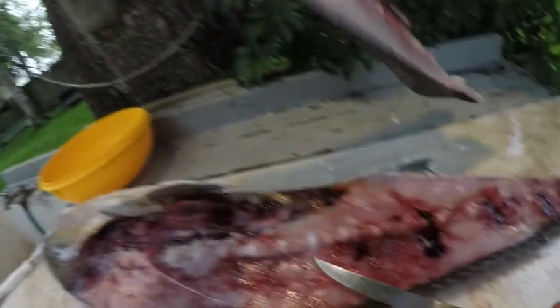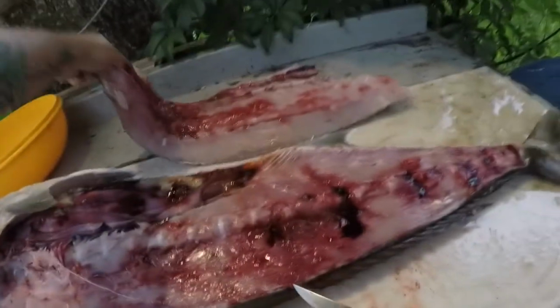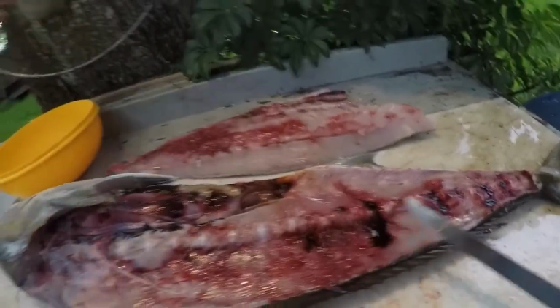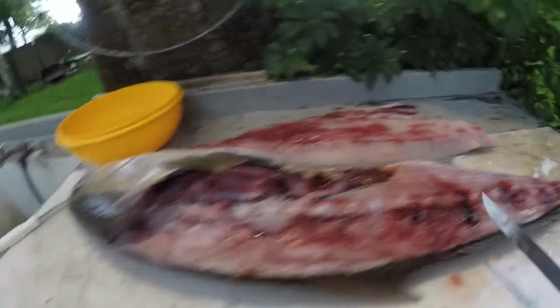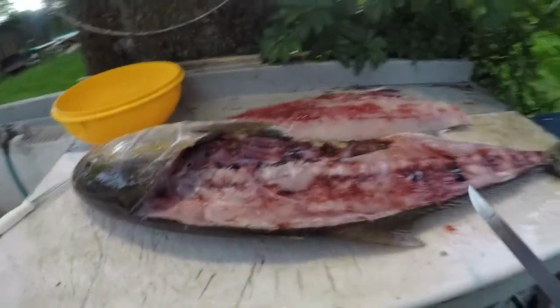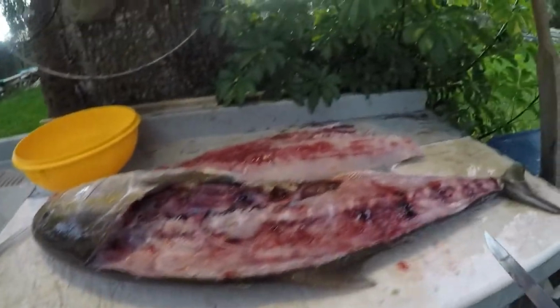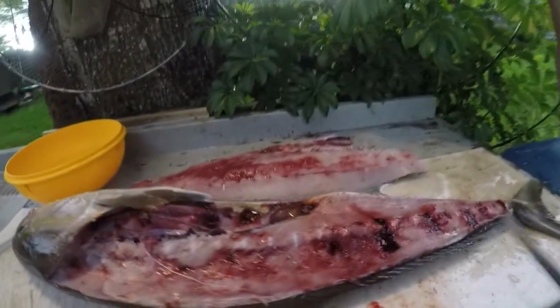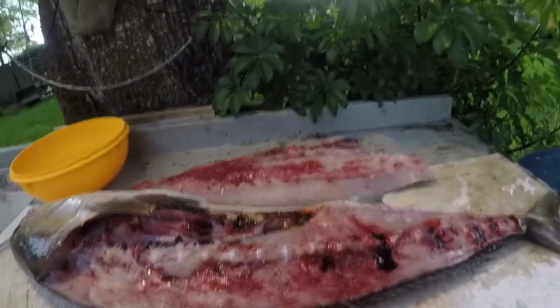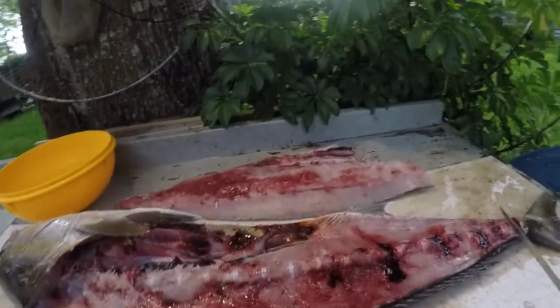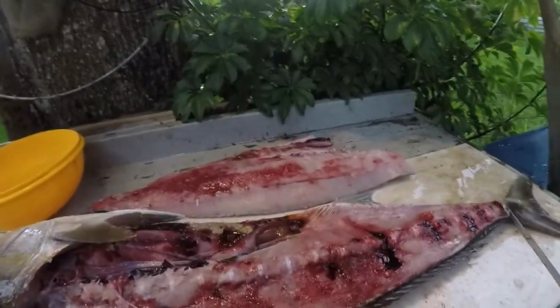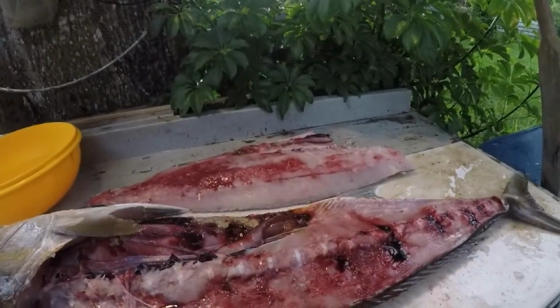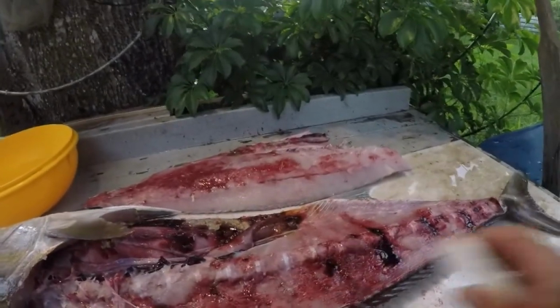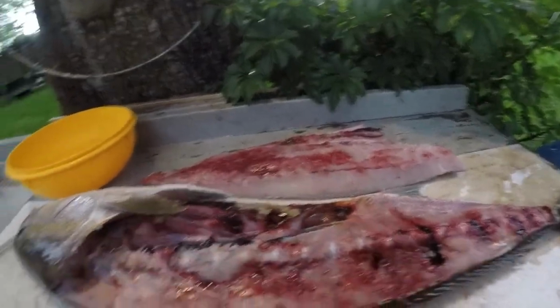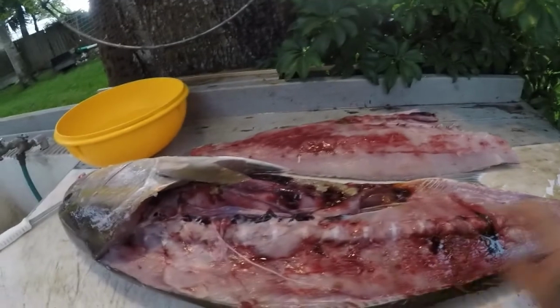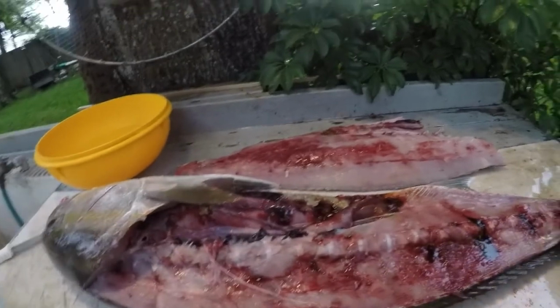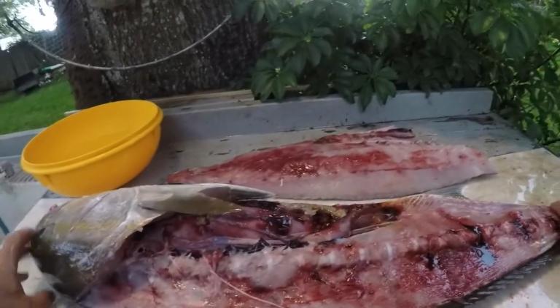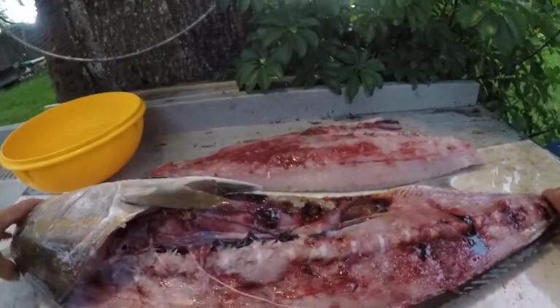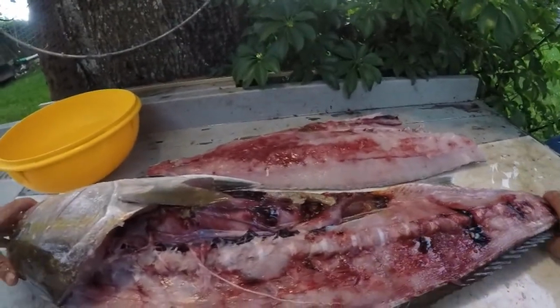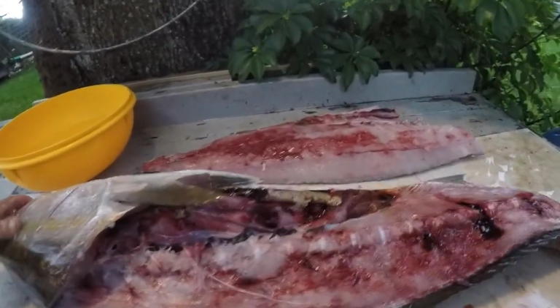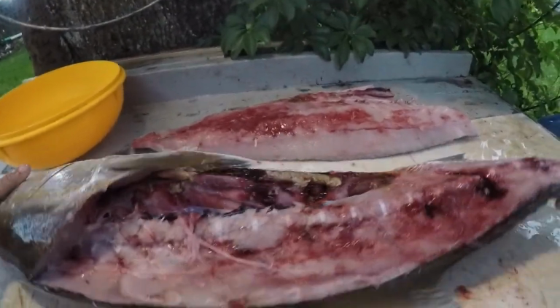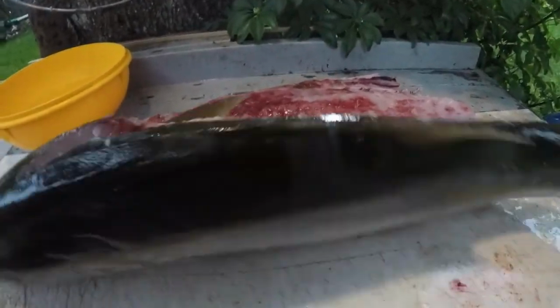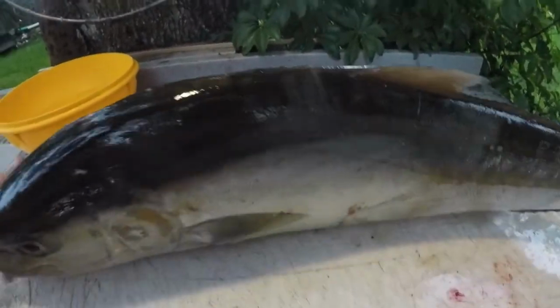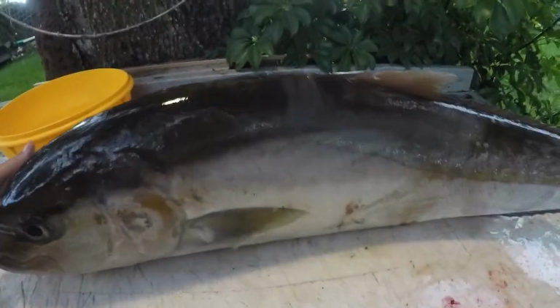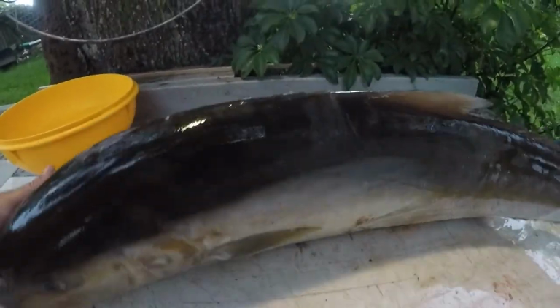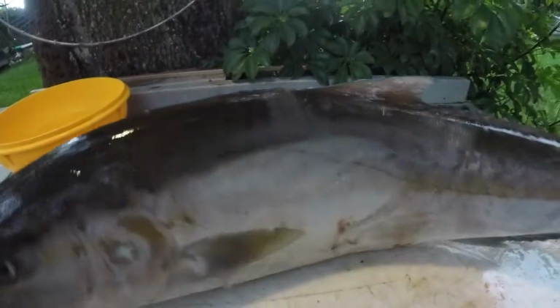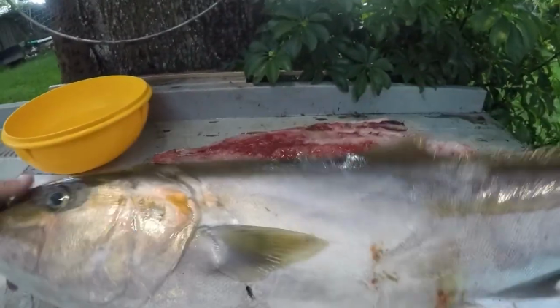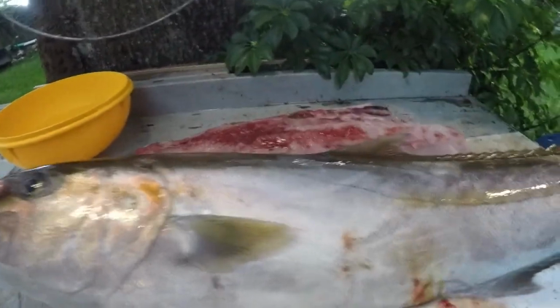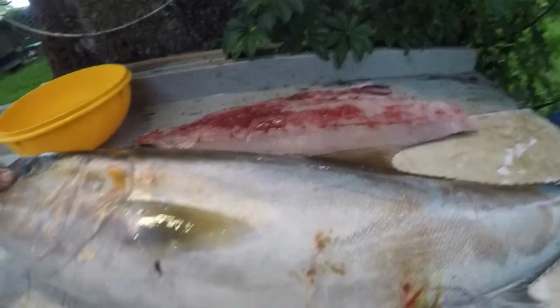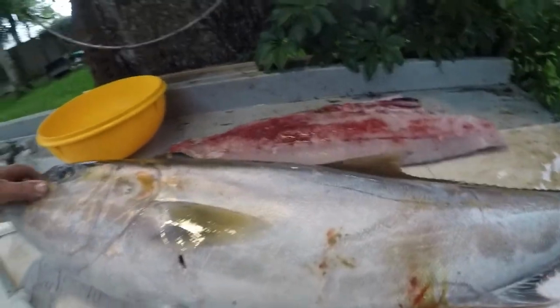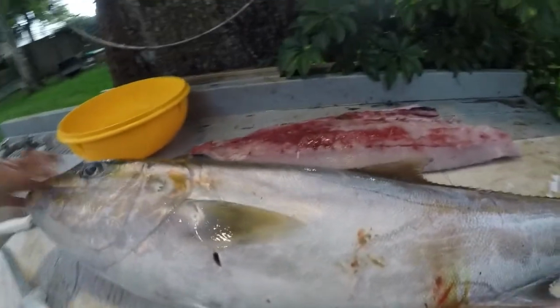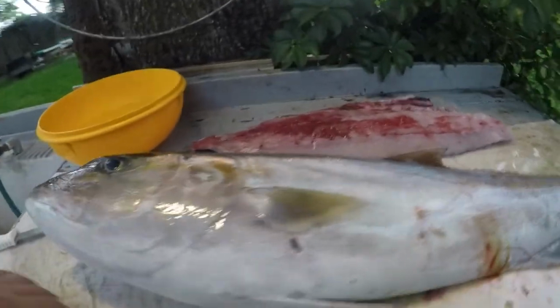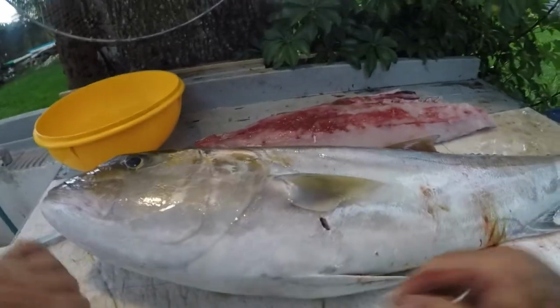There you go, there's a big ol' side of beef! Side of AJ - flip them over, do the same thing.